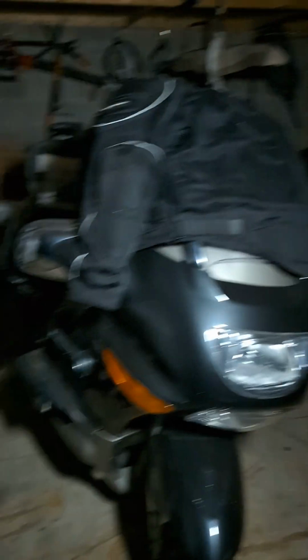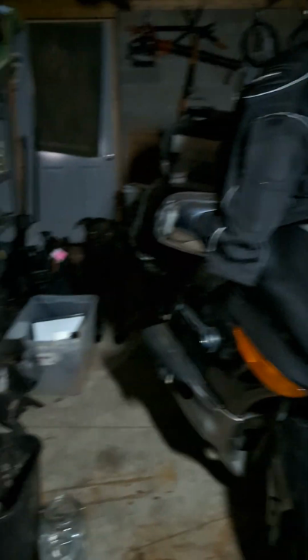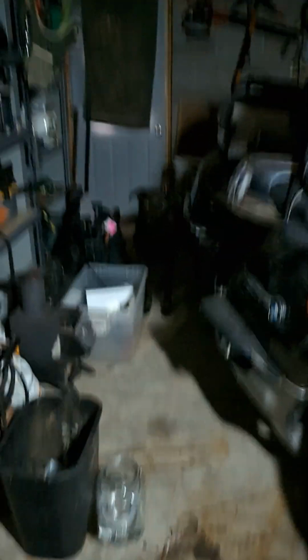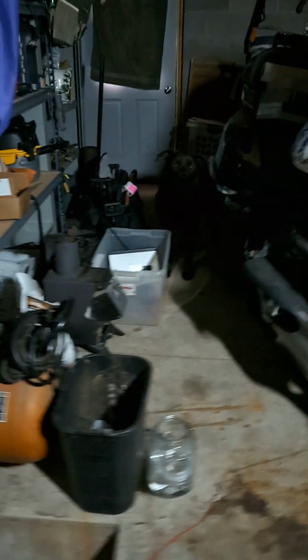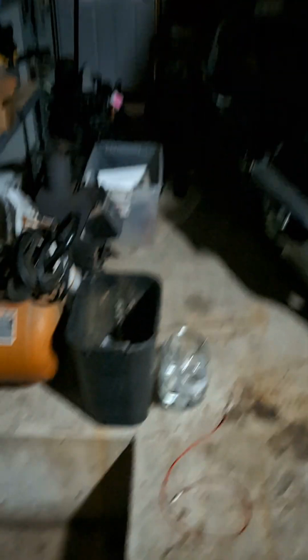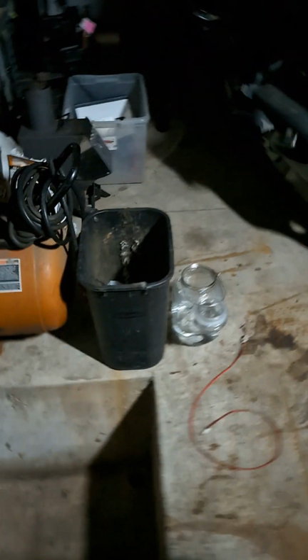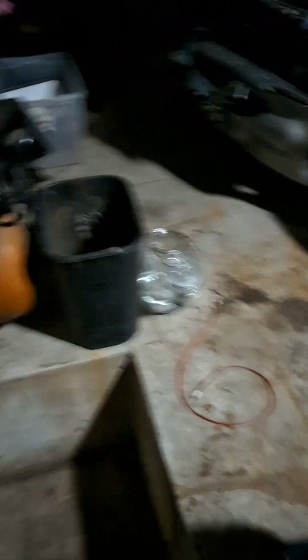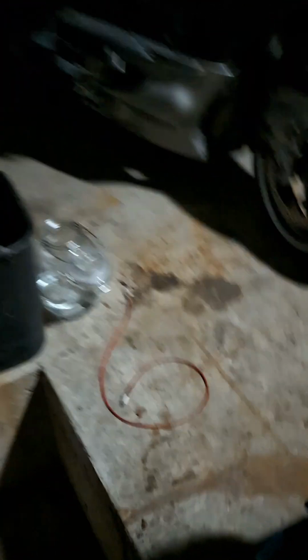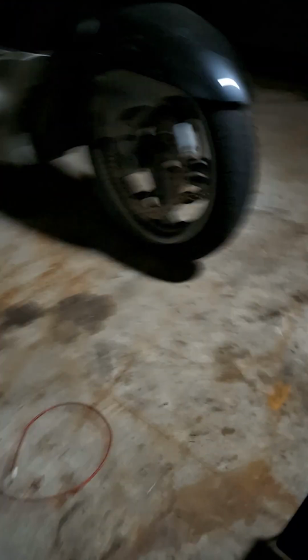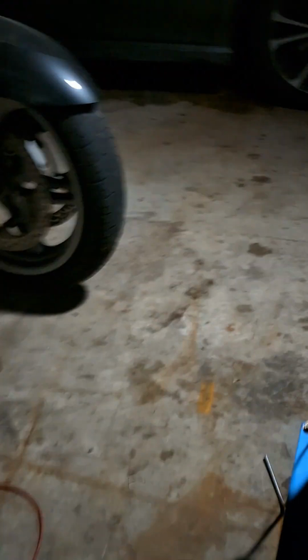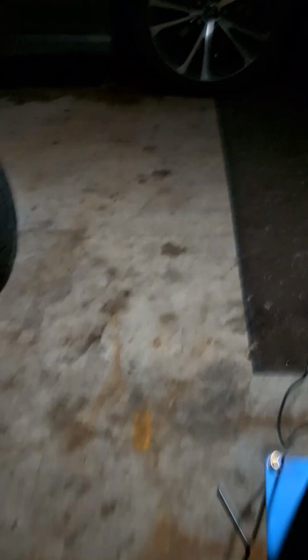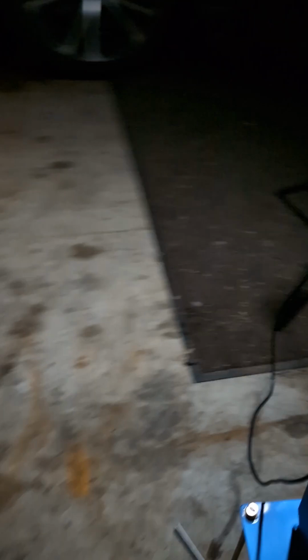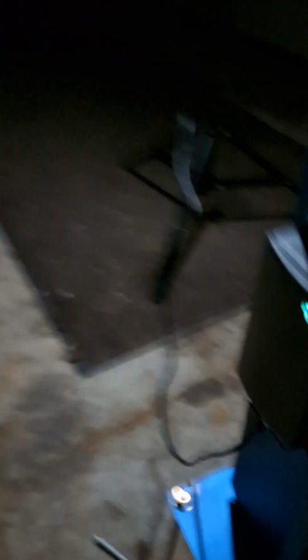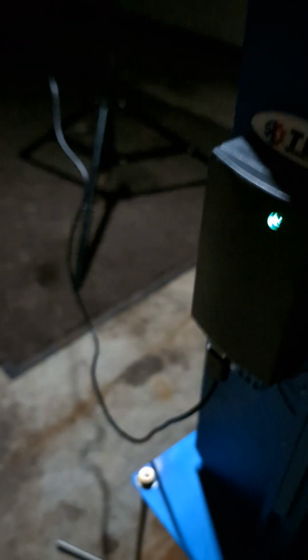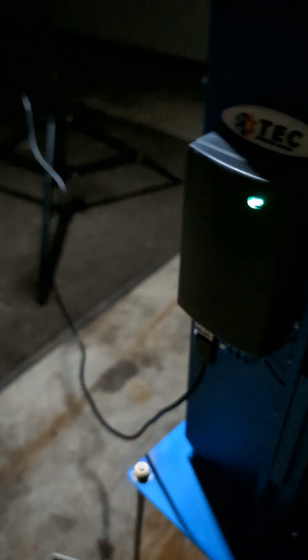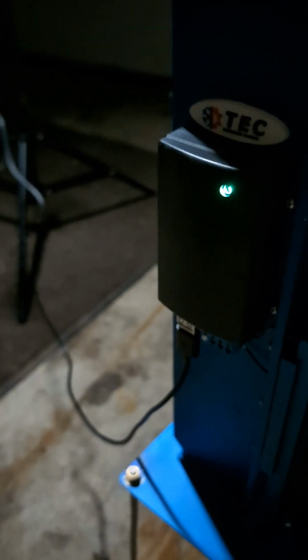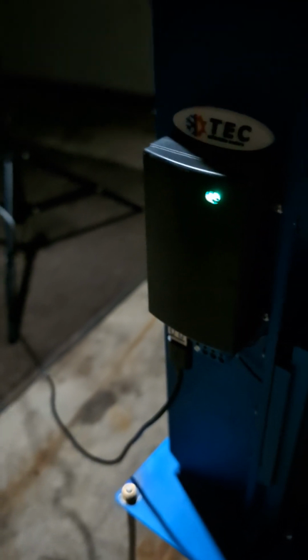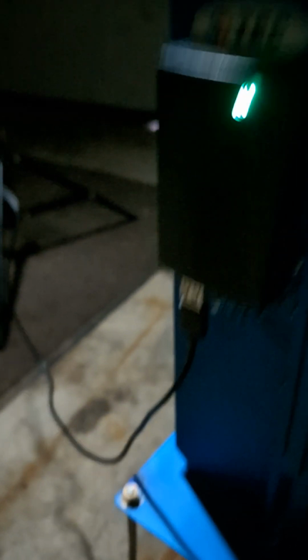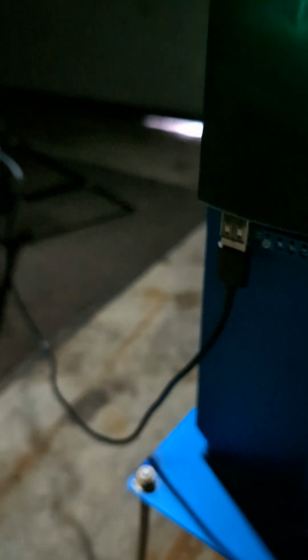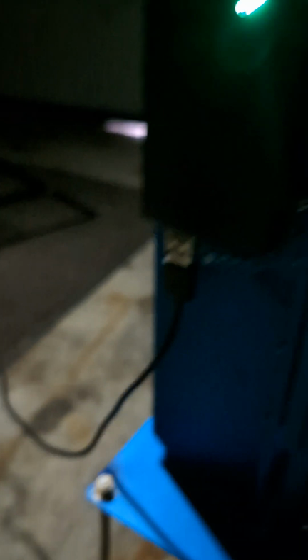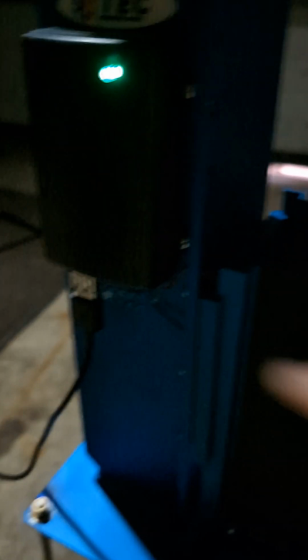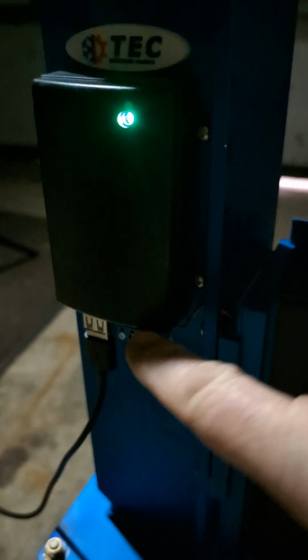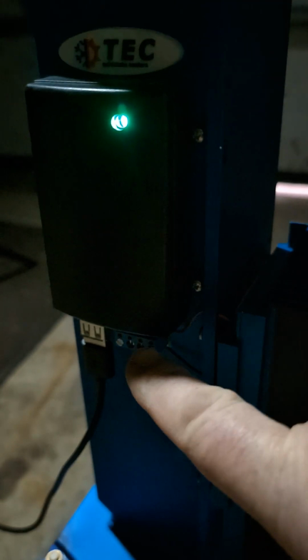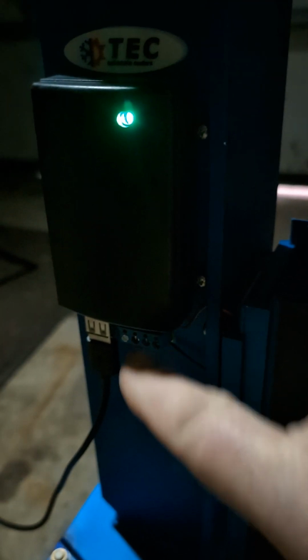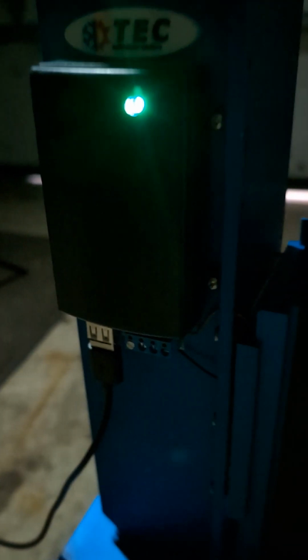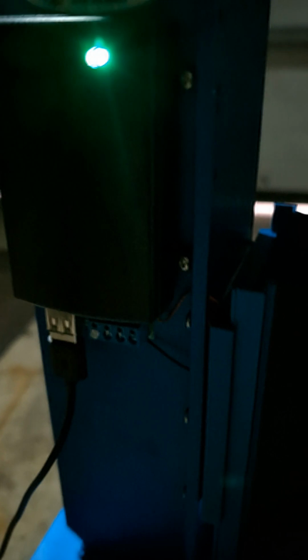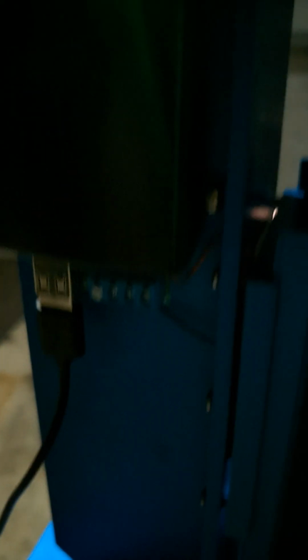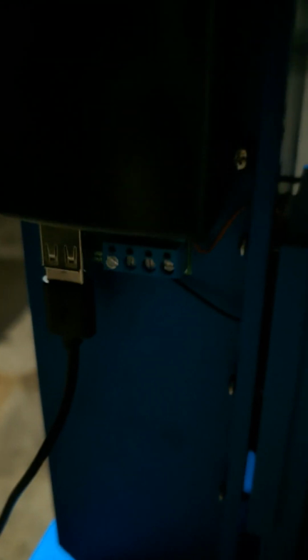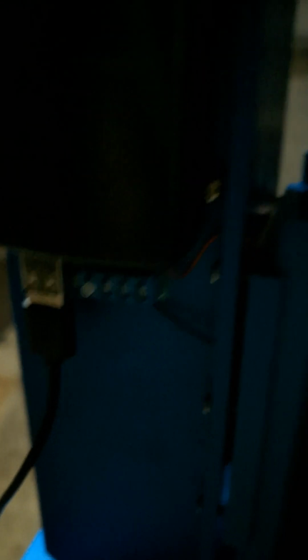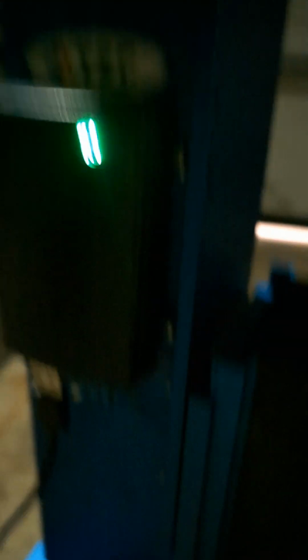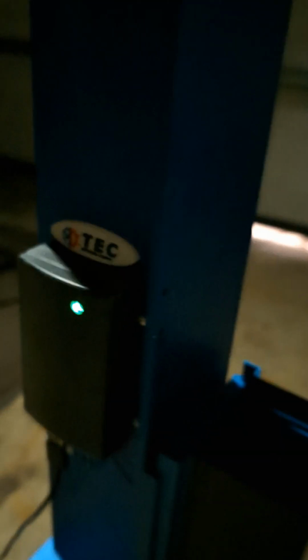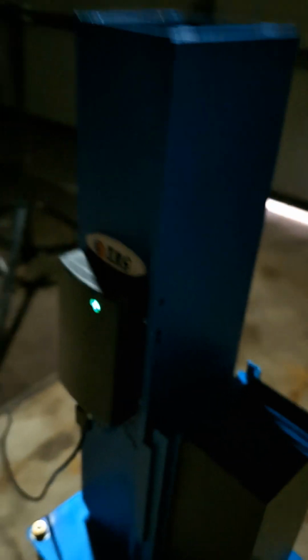You can also run other things — obviously charge phones and all that stuff with the USB. But on this little terminal block here, there's also 12 volt out.